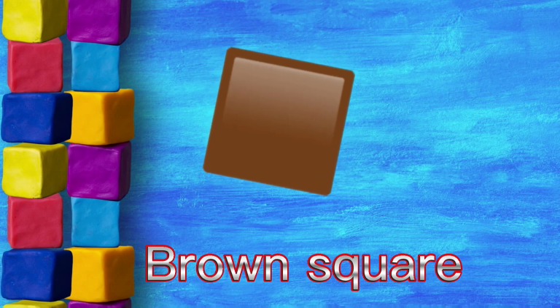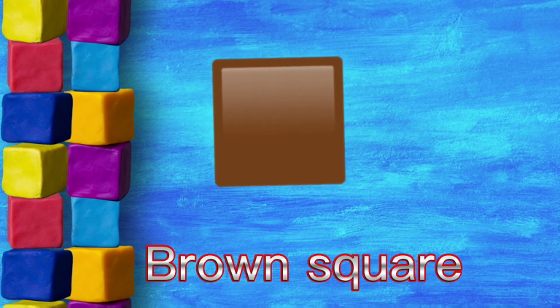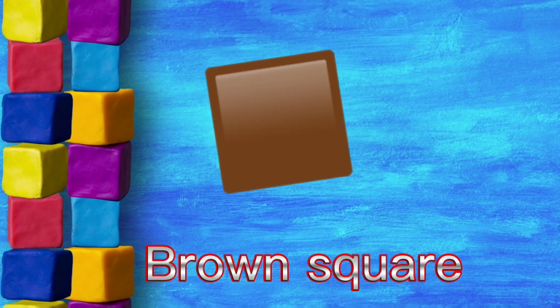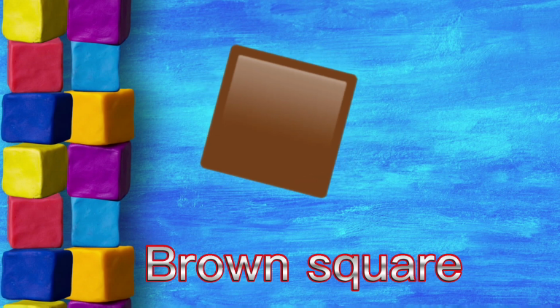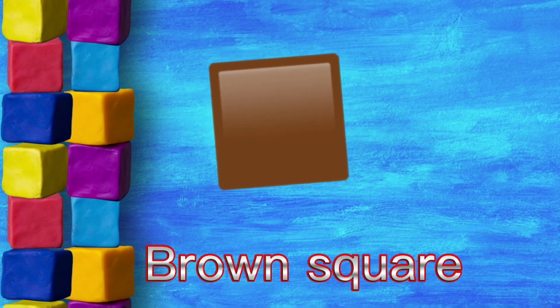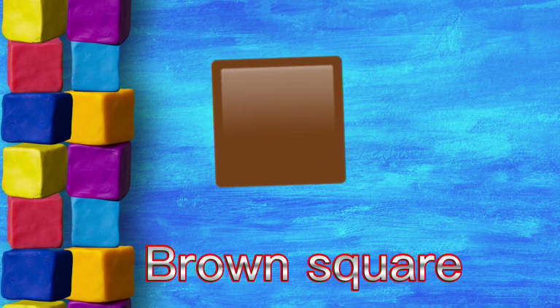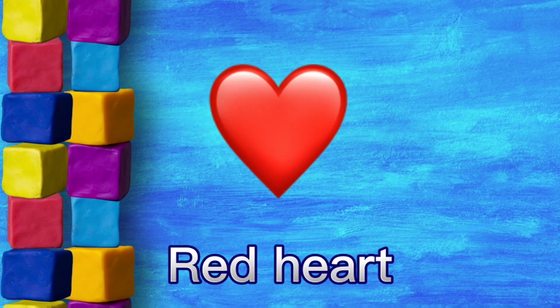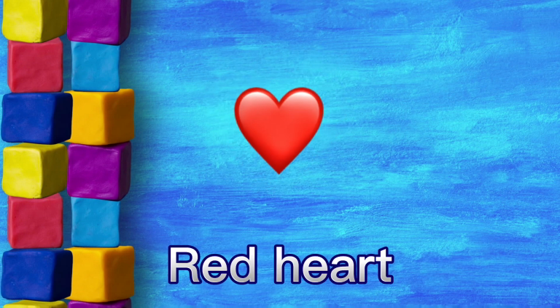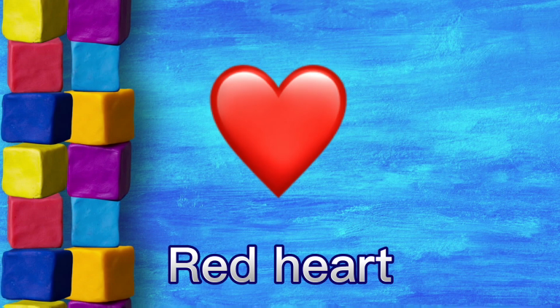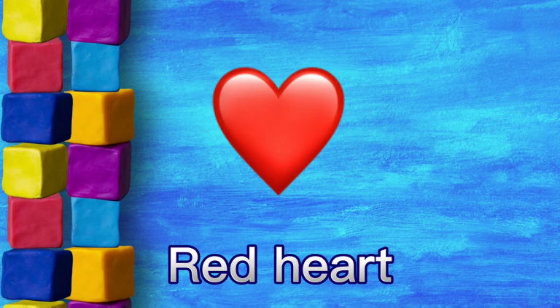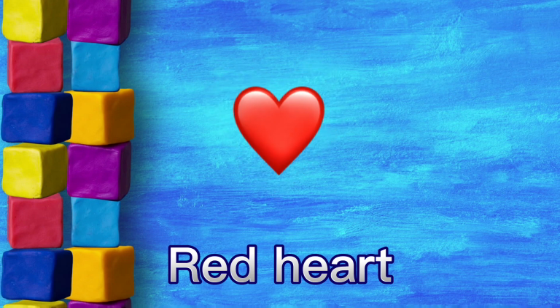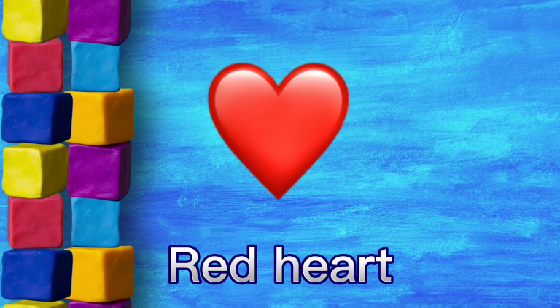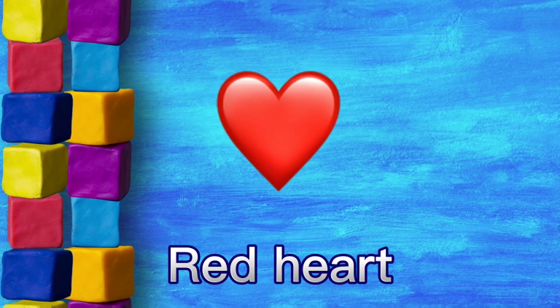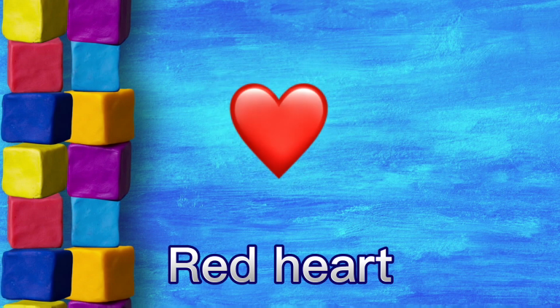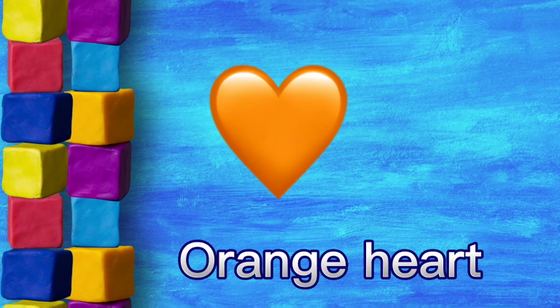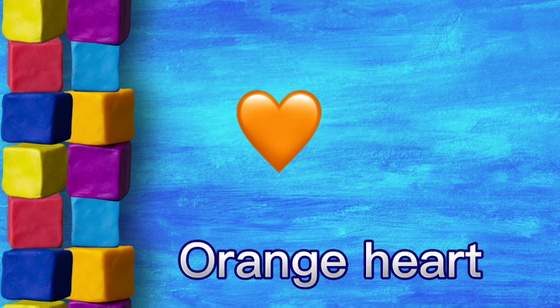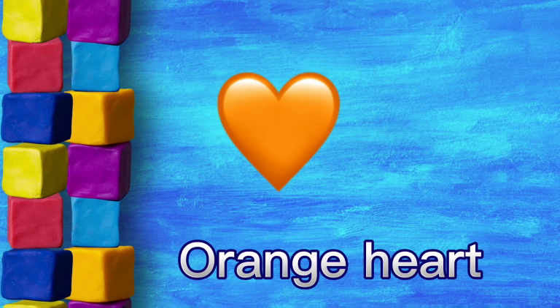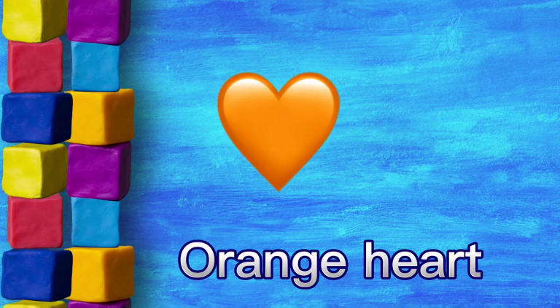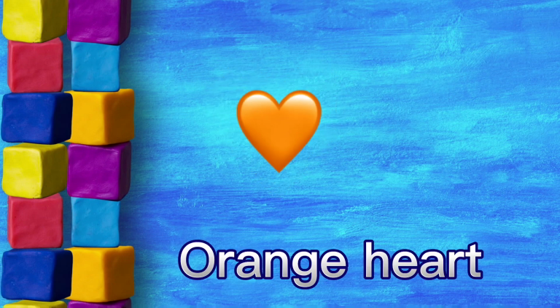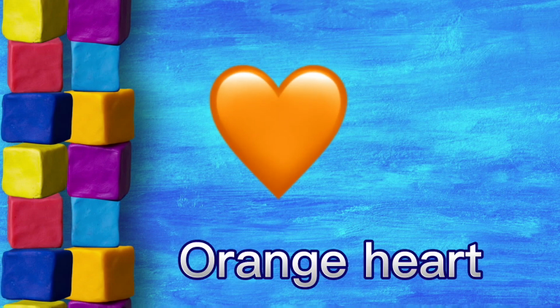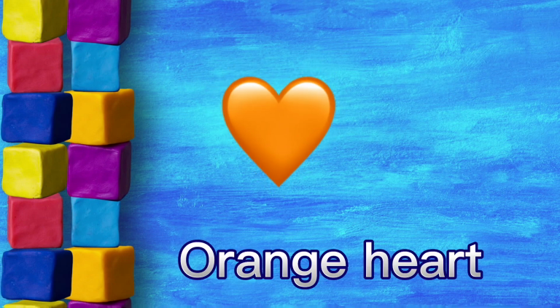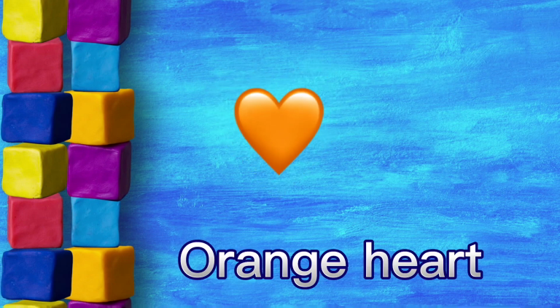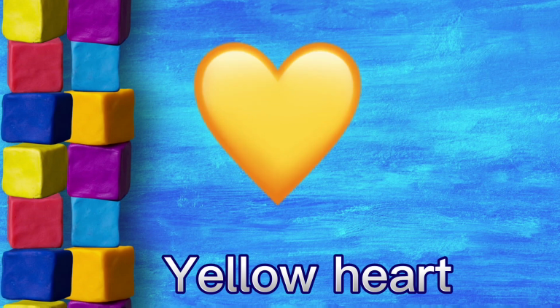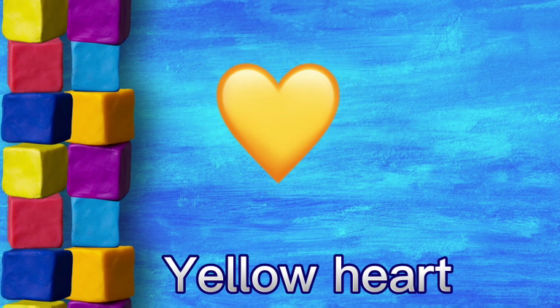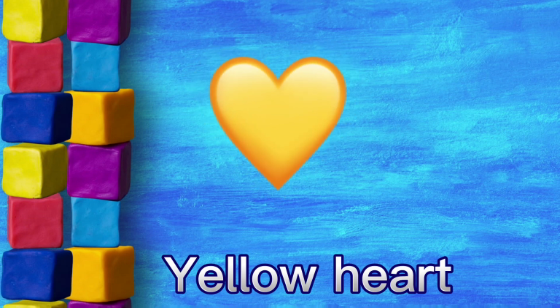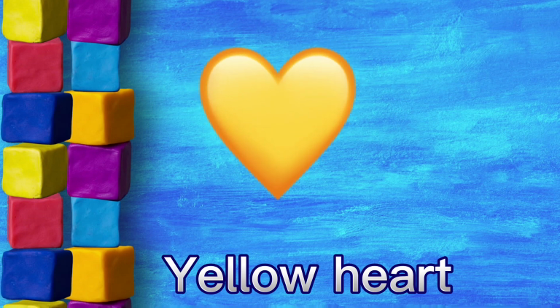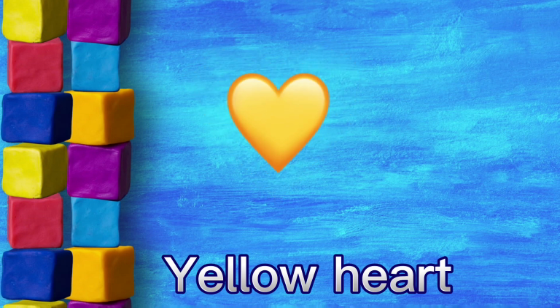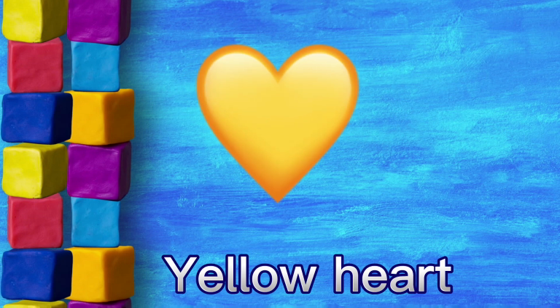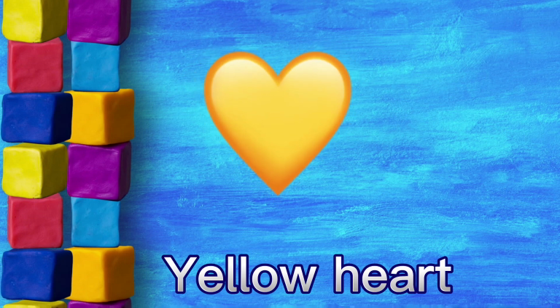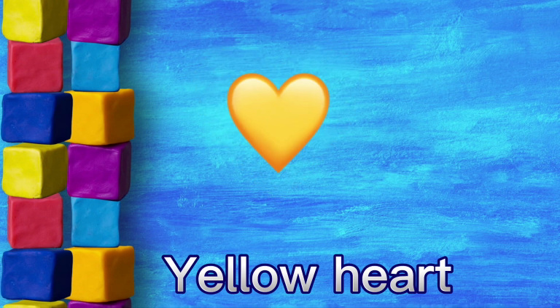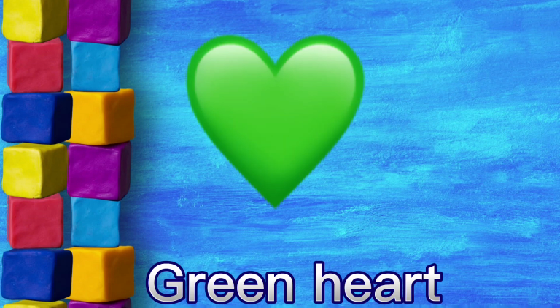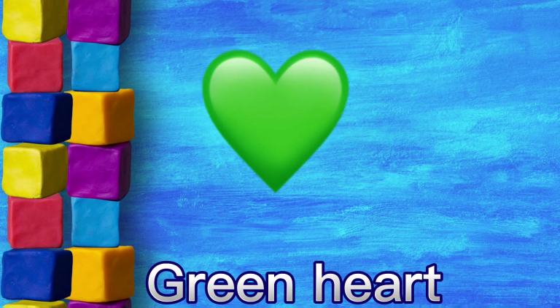Red heart, orange heart, yellow heart, green heart.